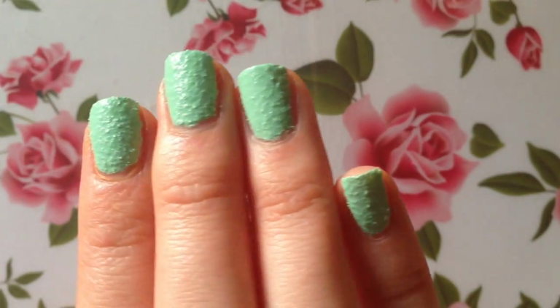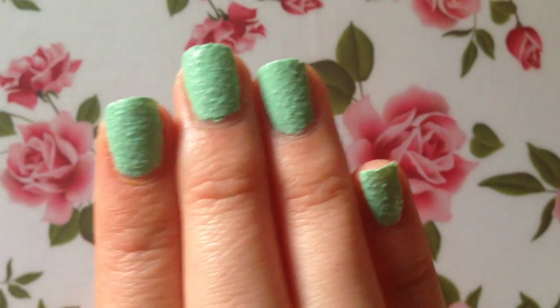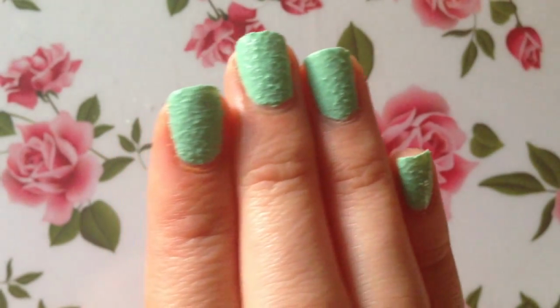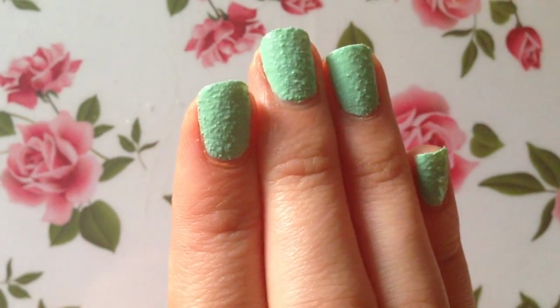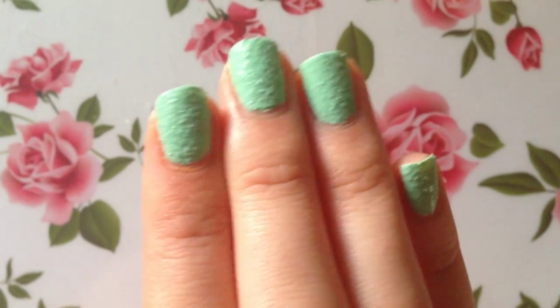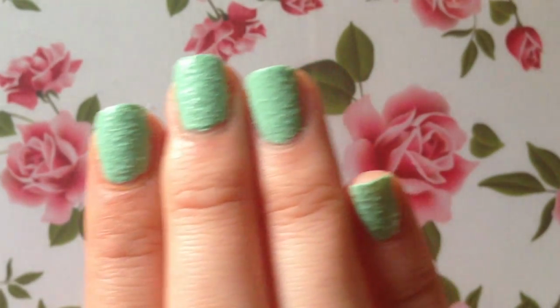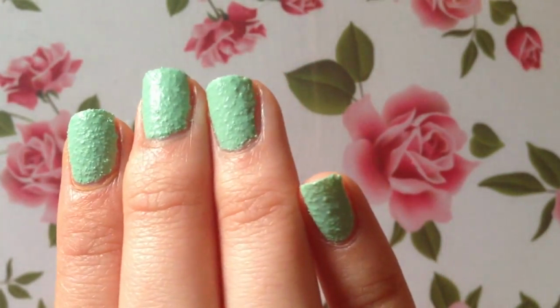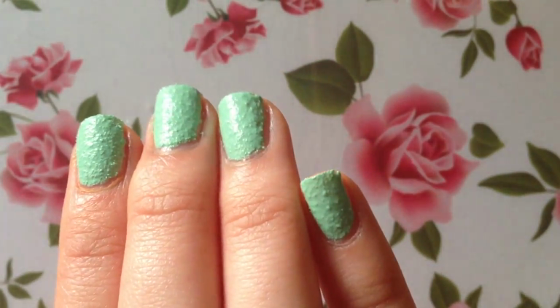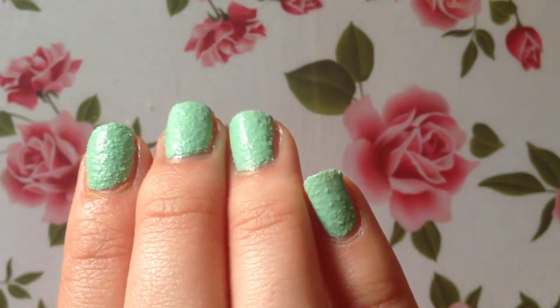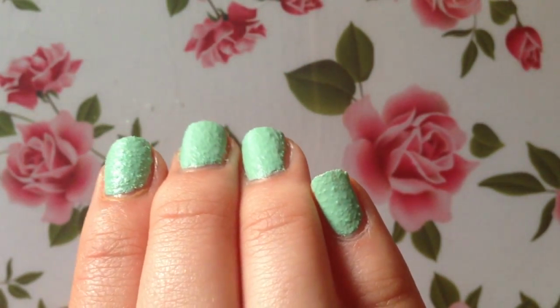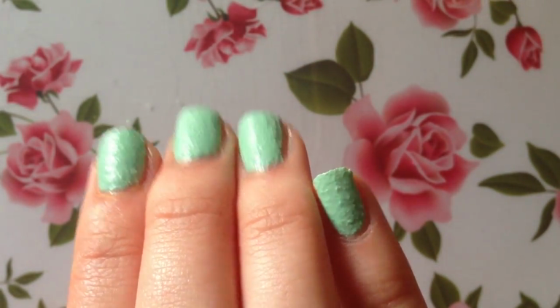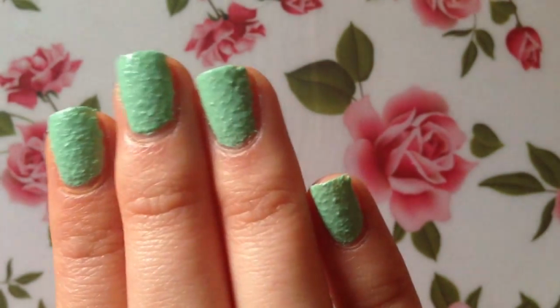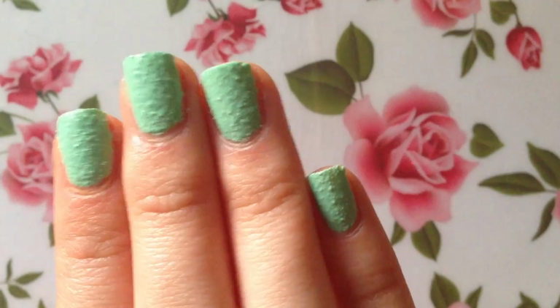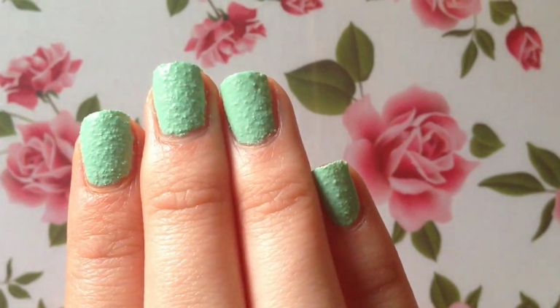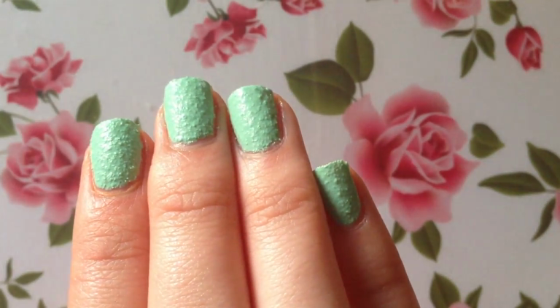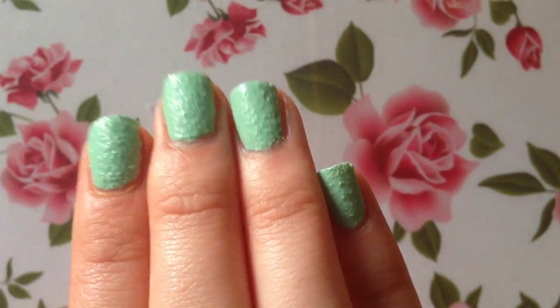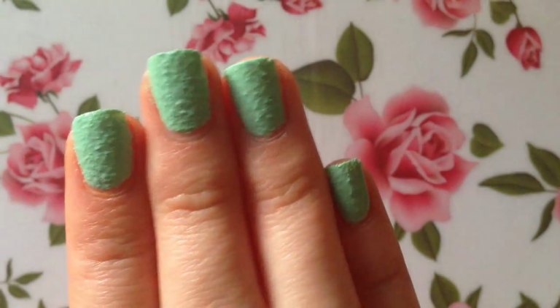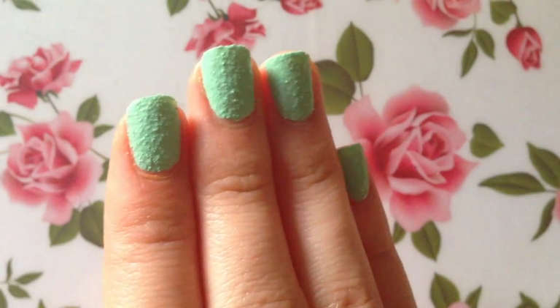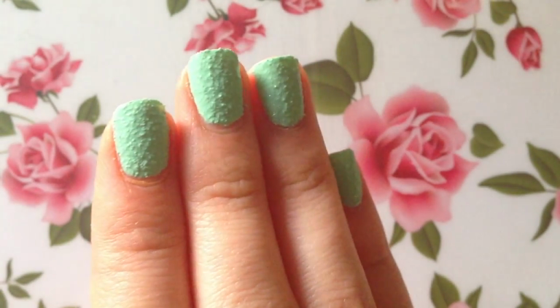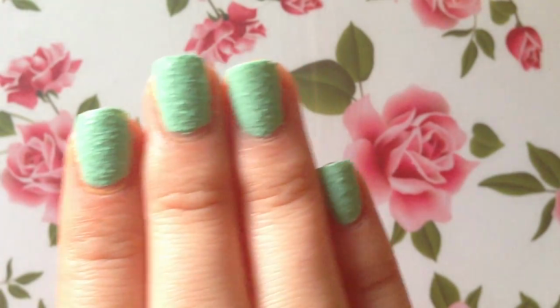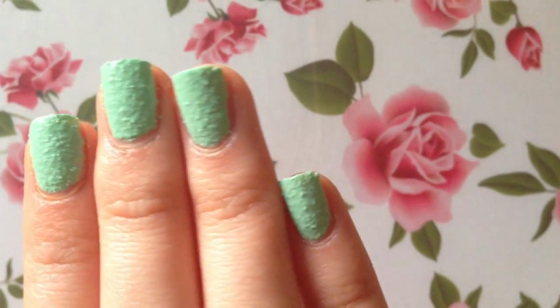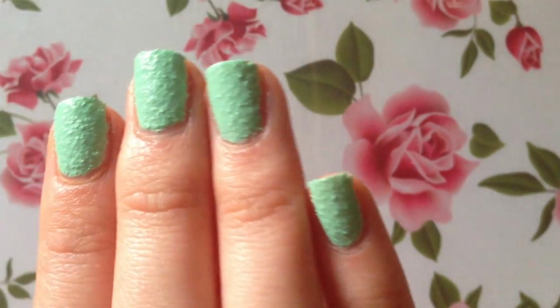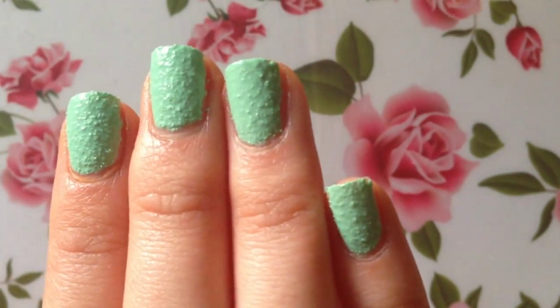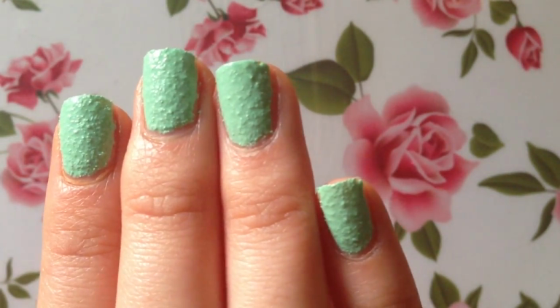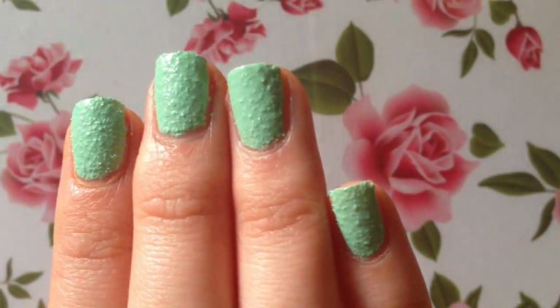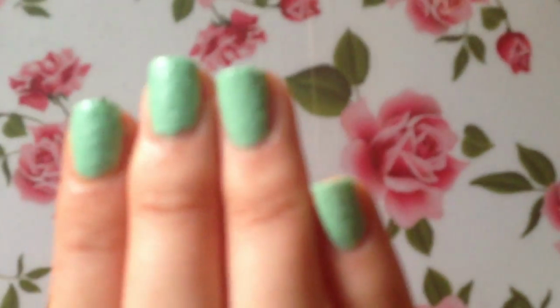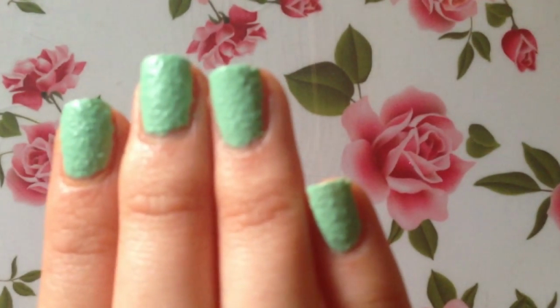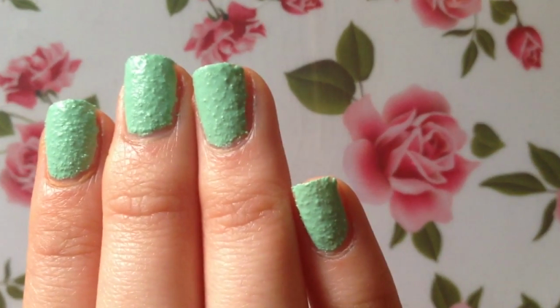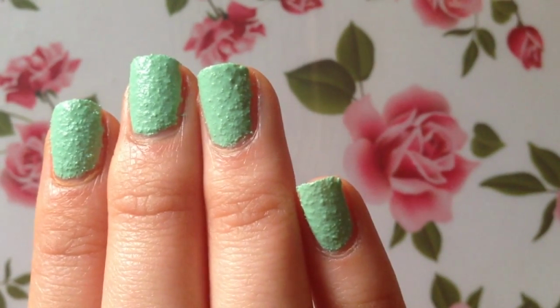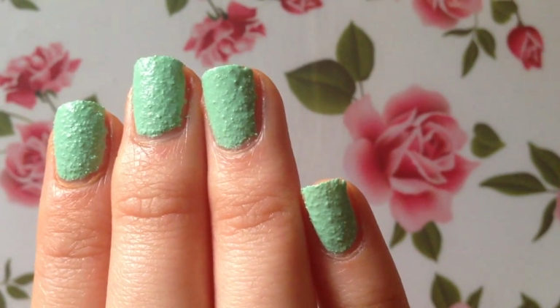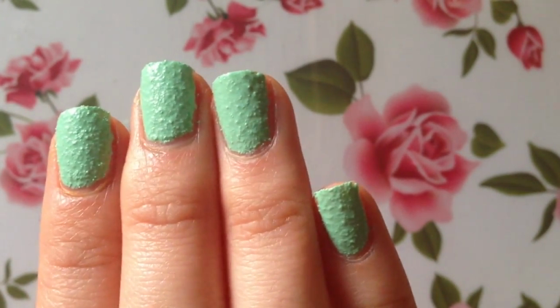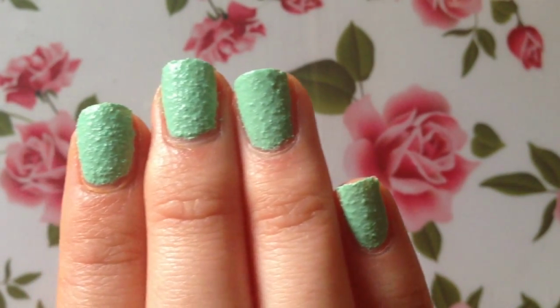Still a little wet, but here's what the green one looks like. What do you guys think? Personally I'm a sucker for mint-colored nail polish, but I must say I do think I like the pink one a little bit better.